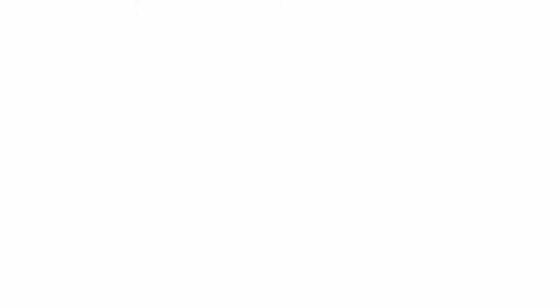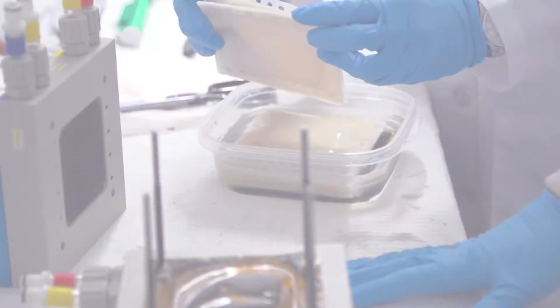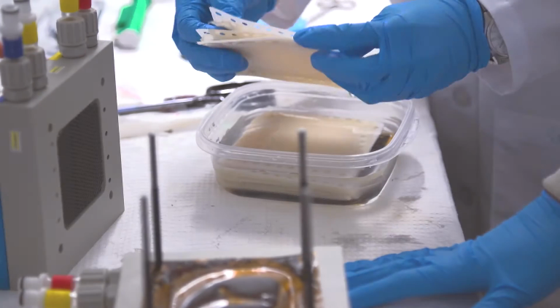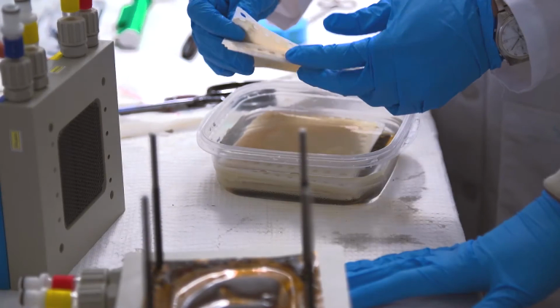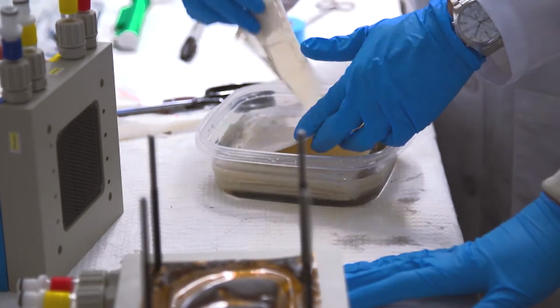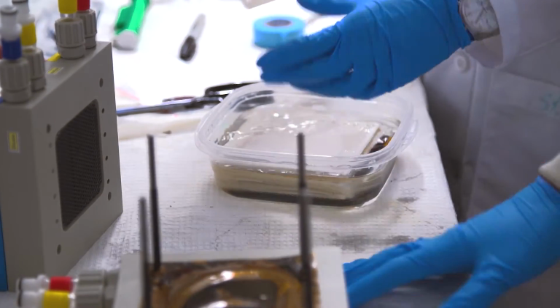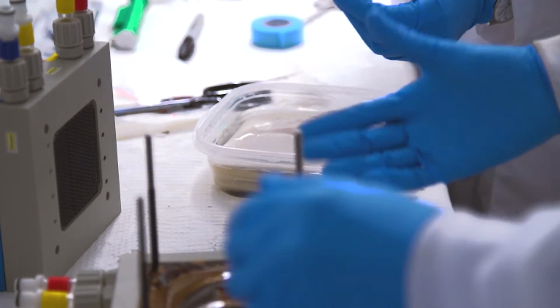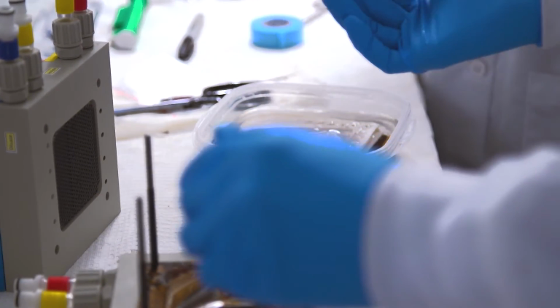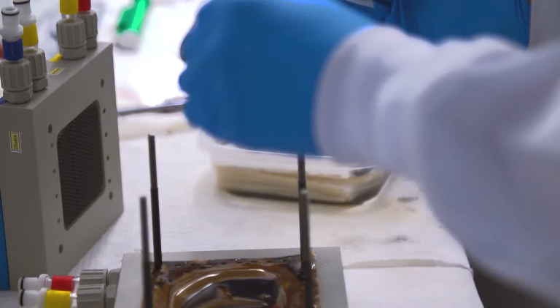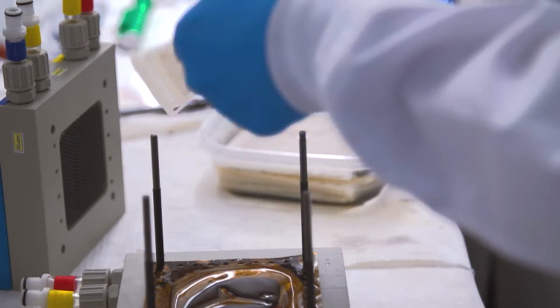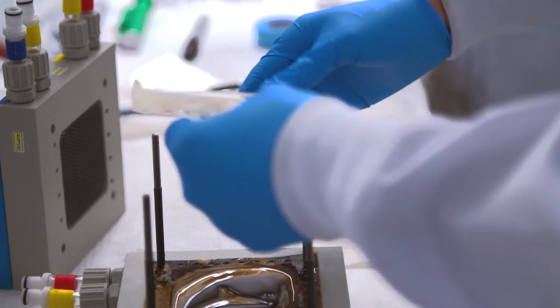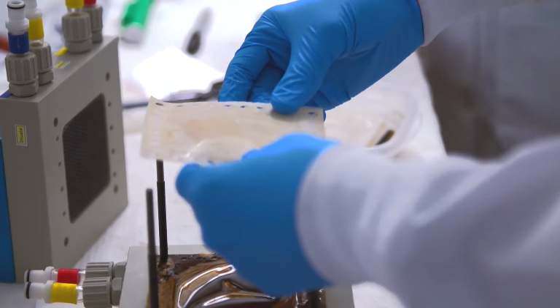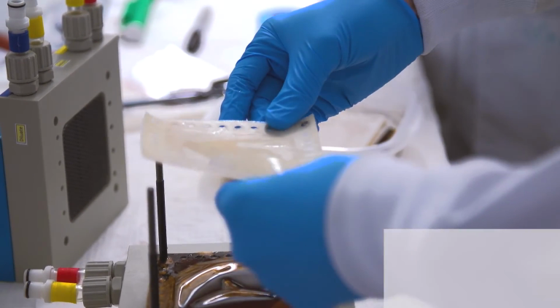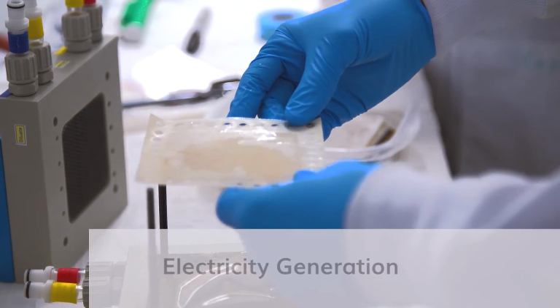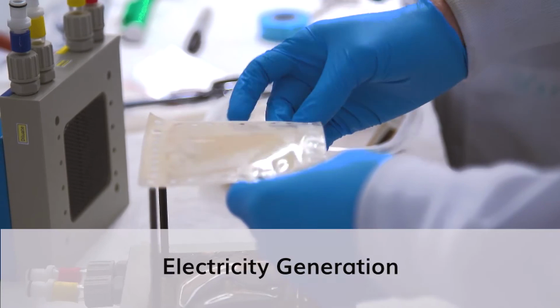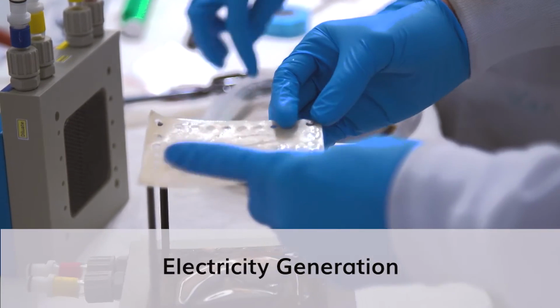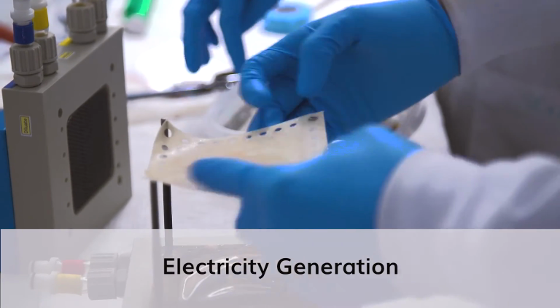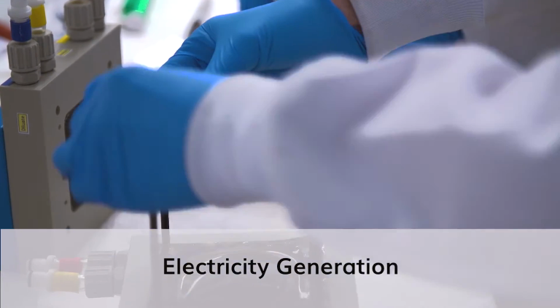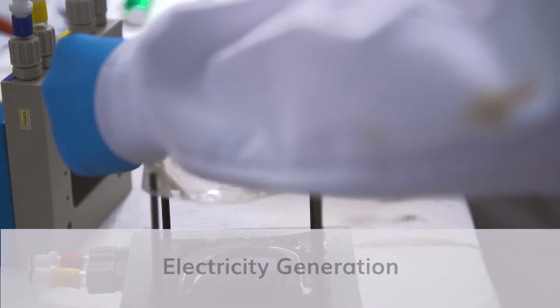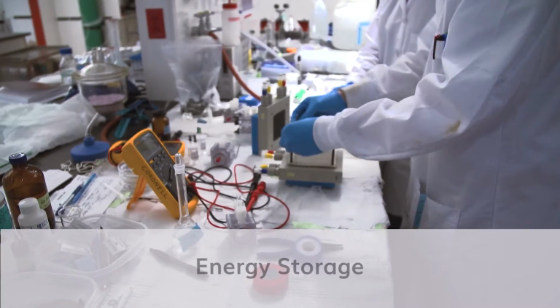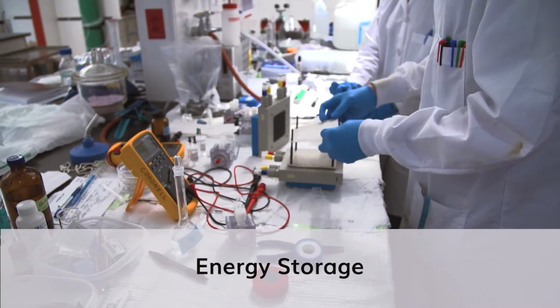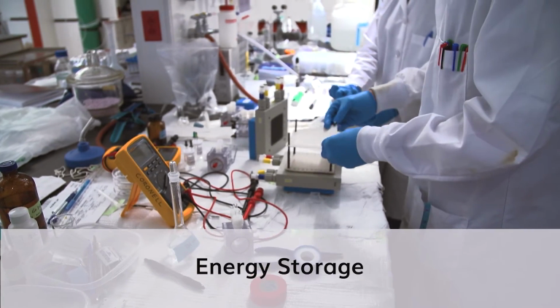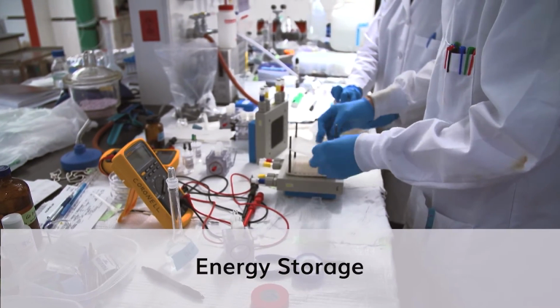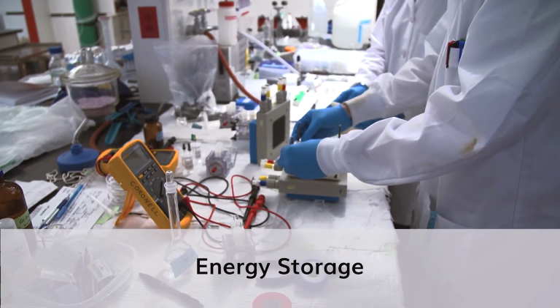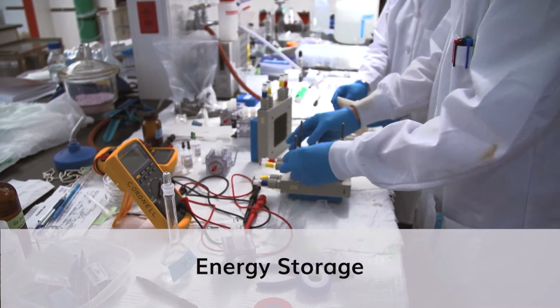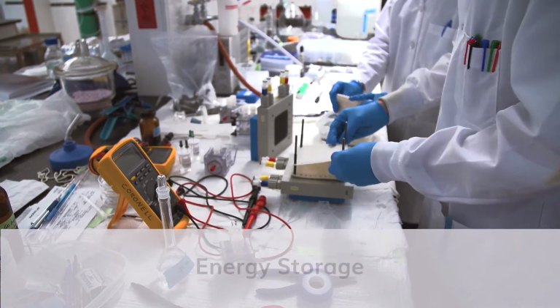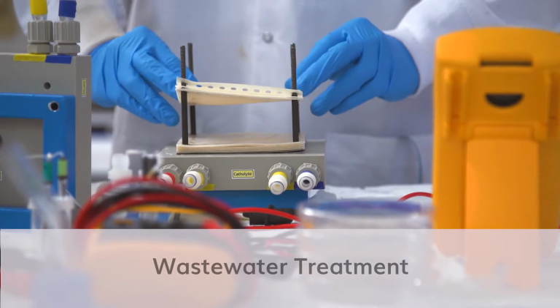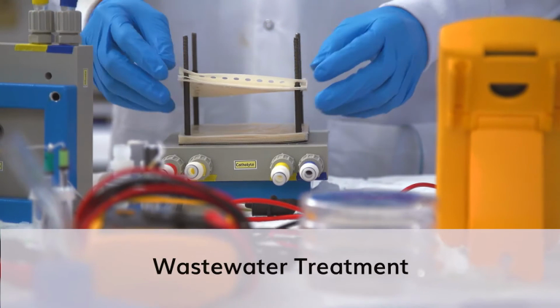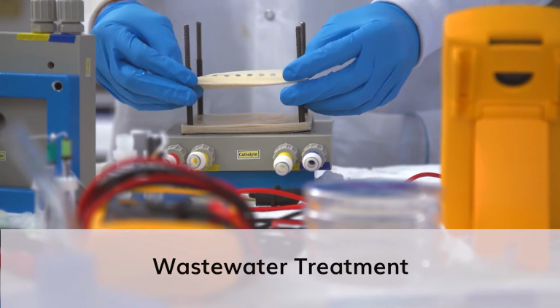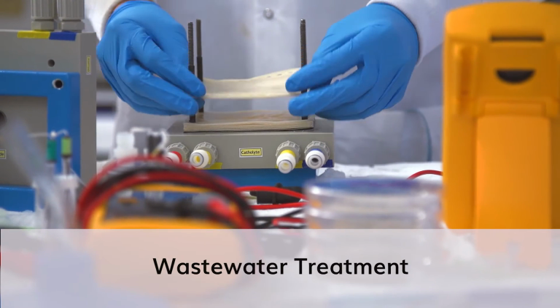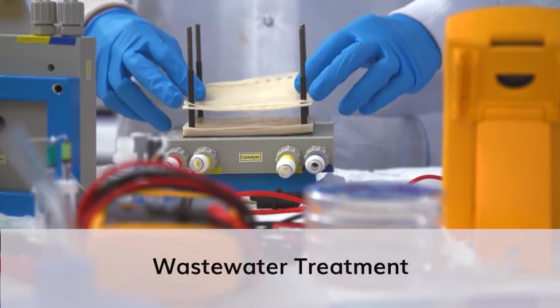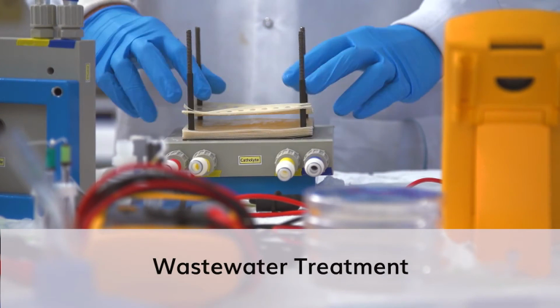We're going to be looking at three specific functions that RED systems can do. The first is electricity generation. The second is energy storage. The third component of the project is wastewater treatment.